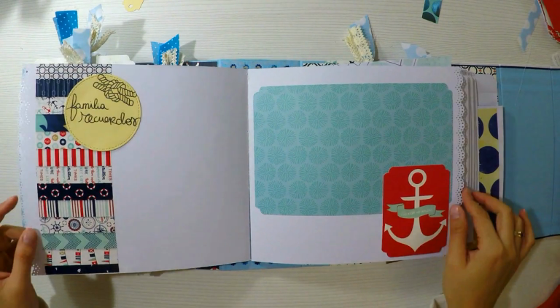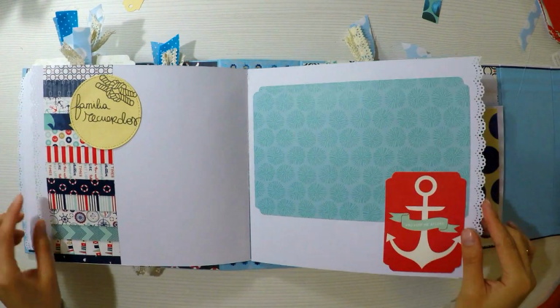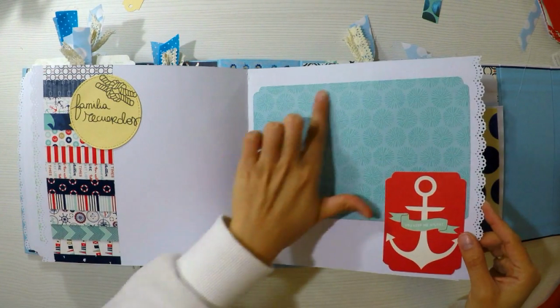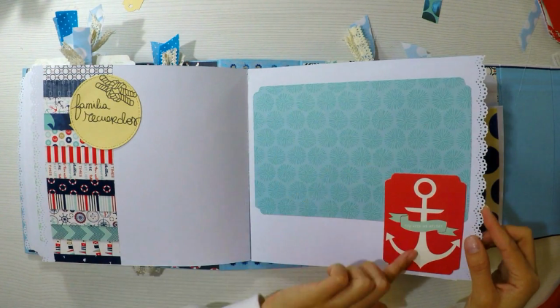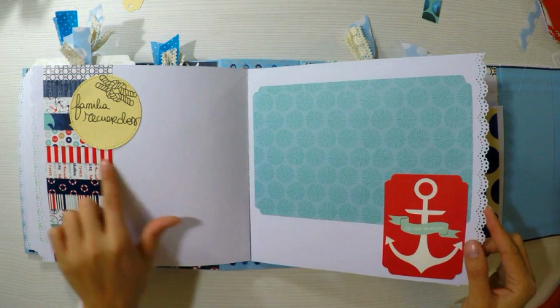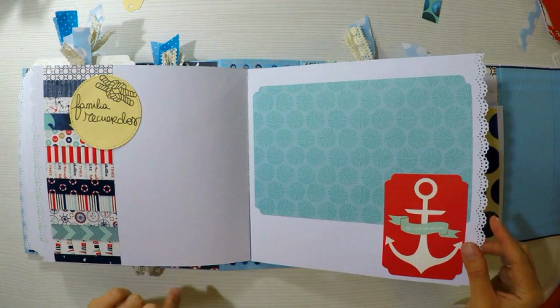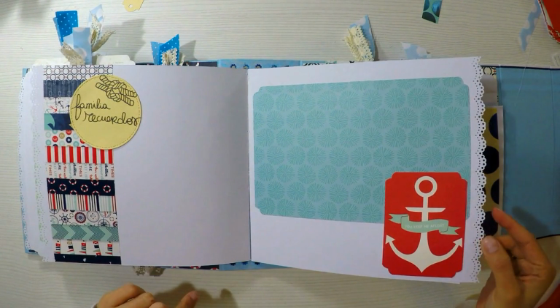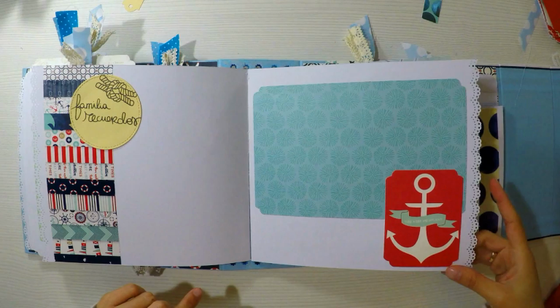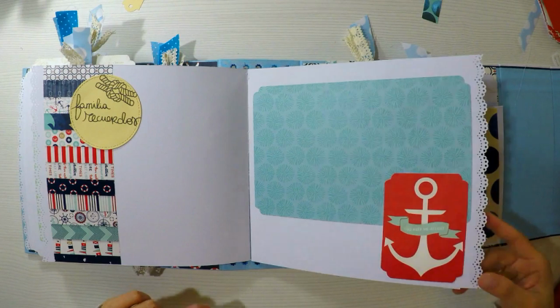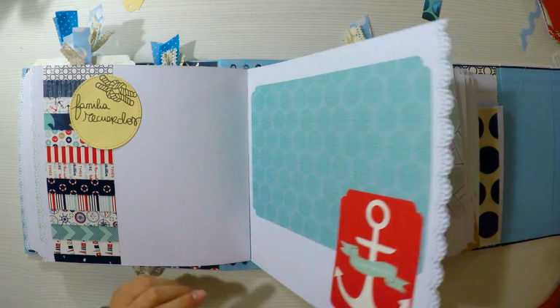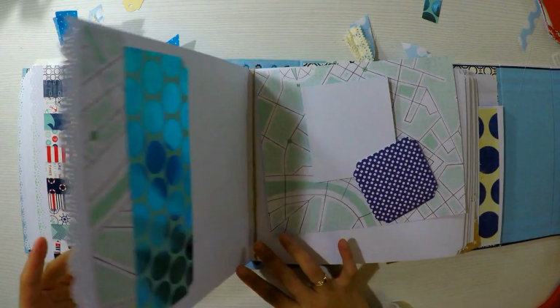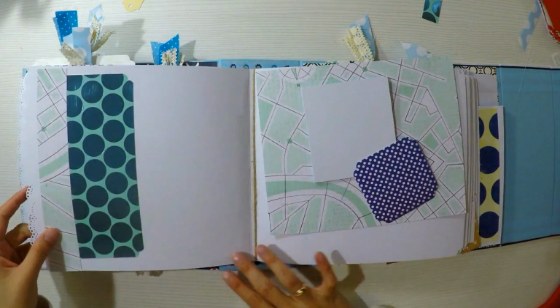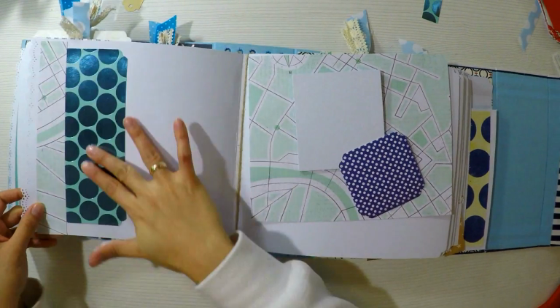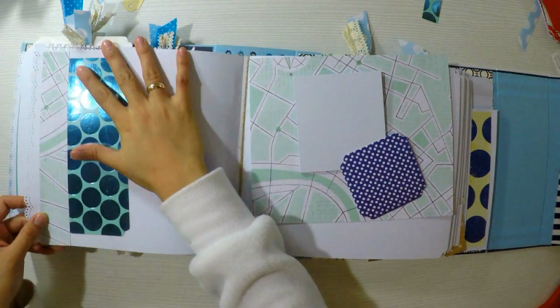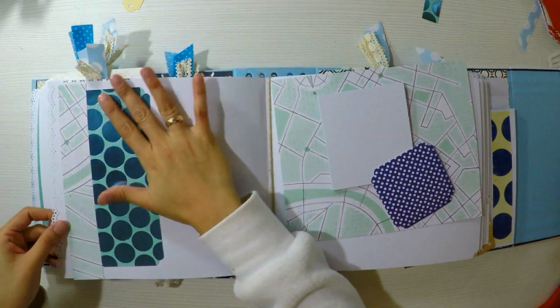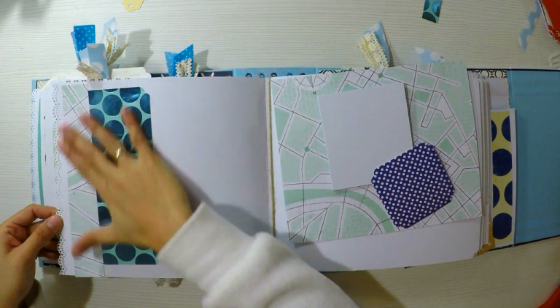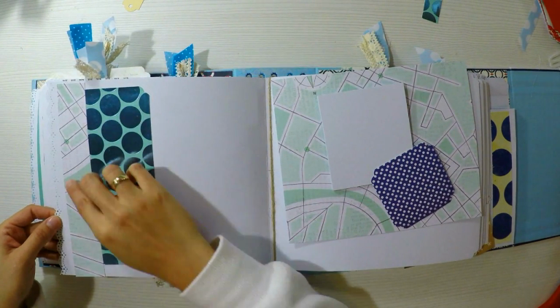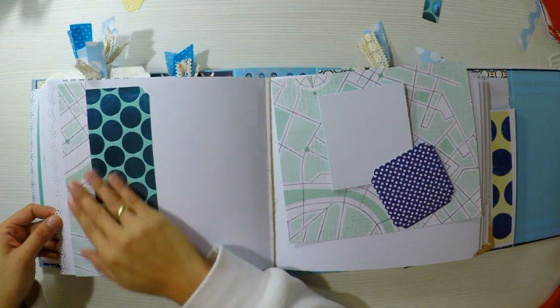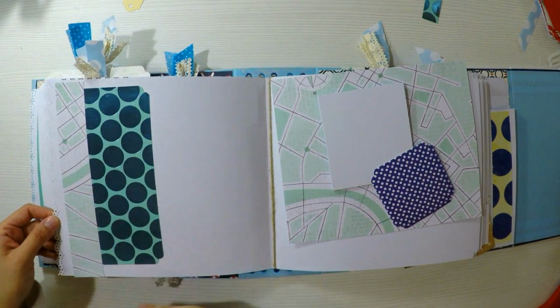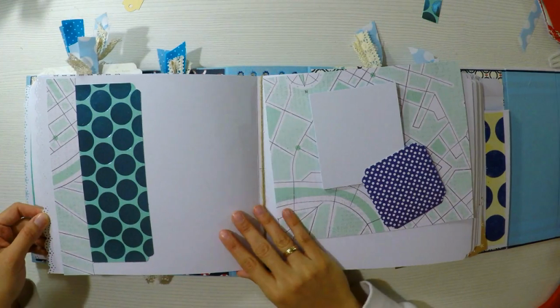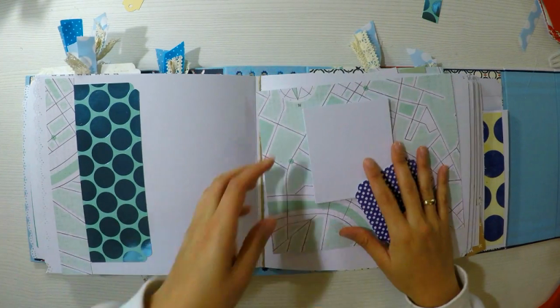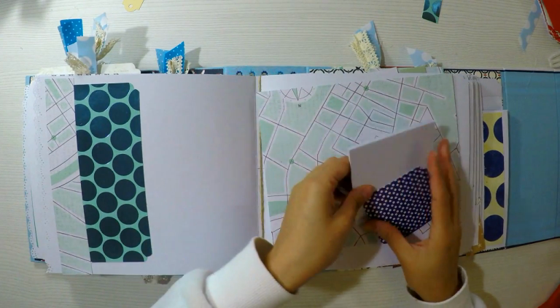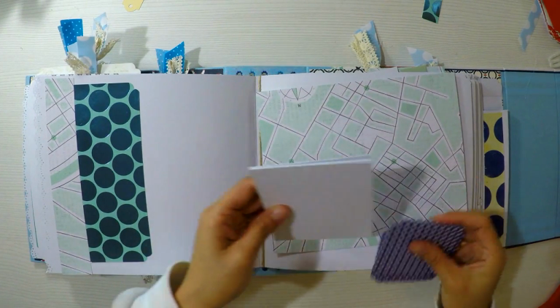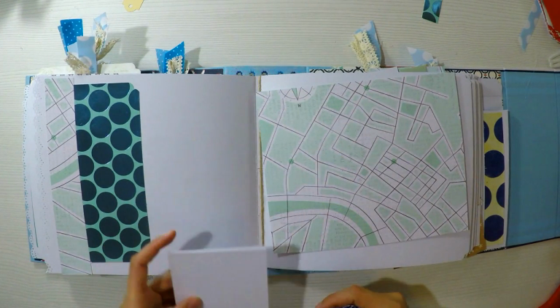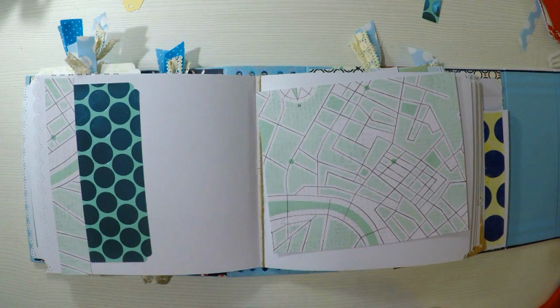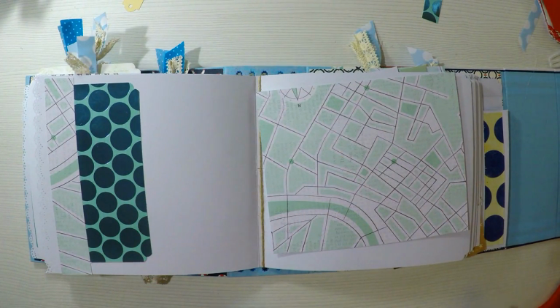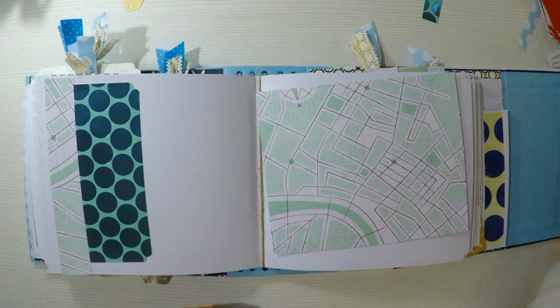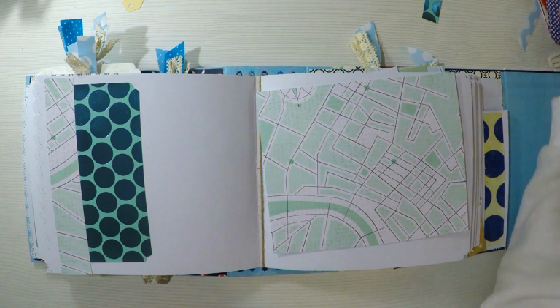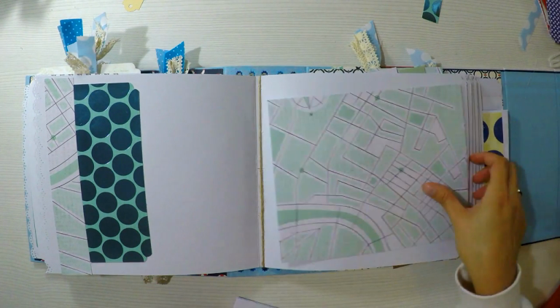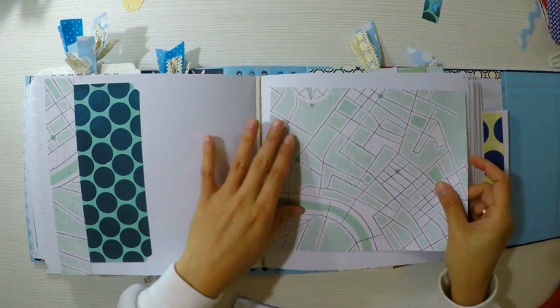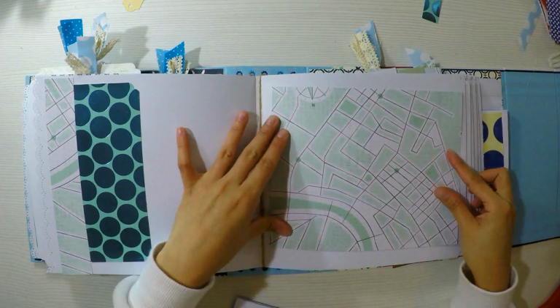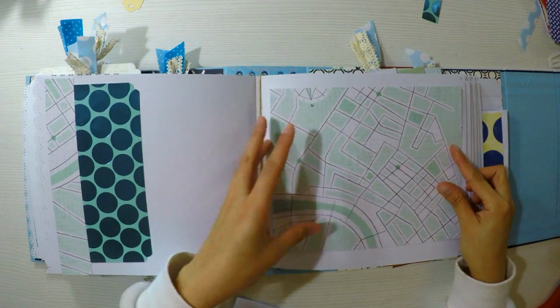Esto también es muy sencillito. Lo que he hecho es un fondo, un tab y en el otro lugar lo que he hecho es un troquelado en círculo con un sellito. Y esta página de aquí sí que vamos a hacer algo un poquito más especial: vamos a hacer unos acordeones.